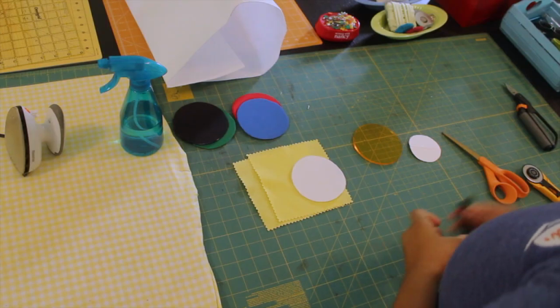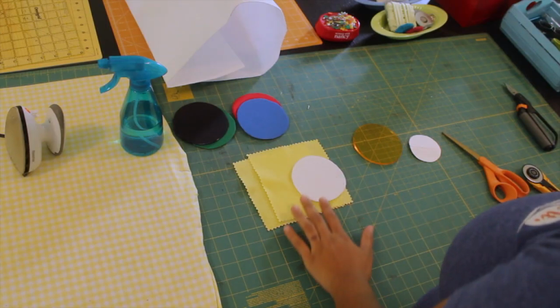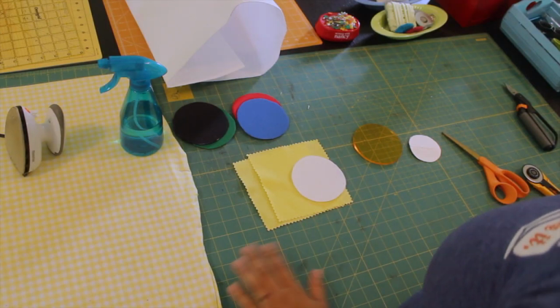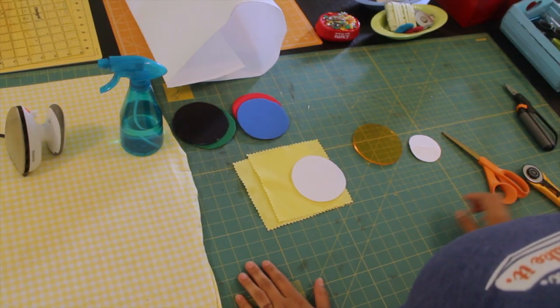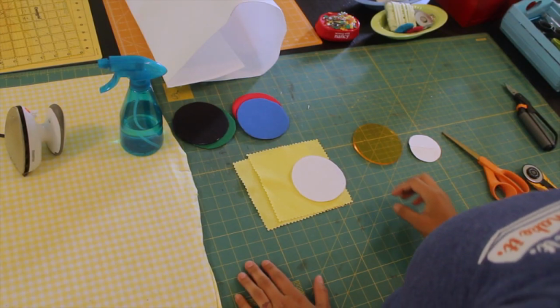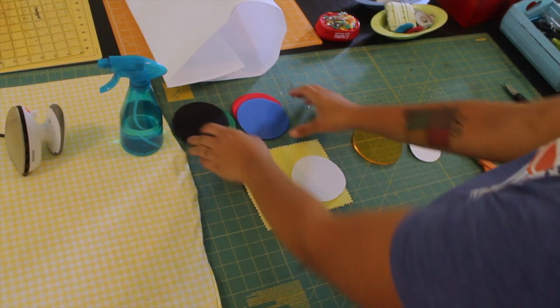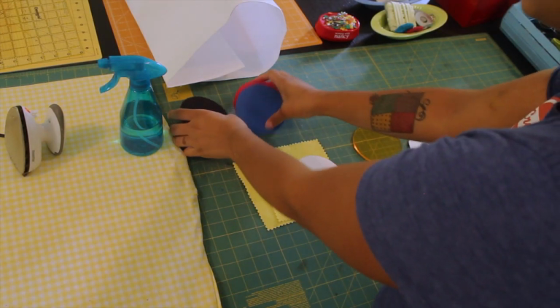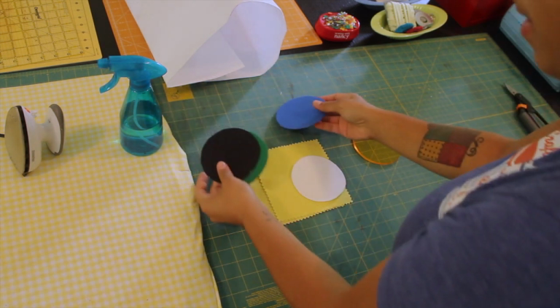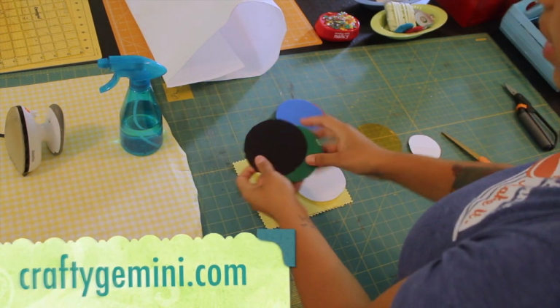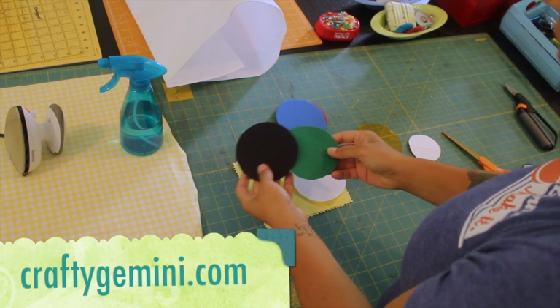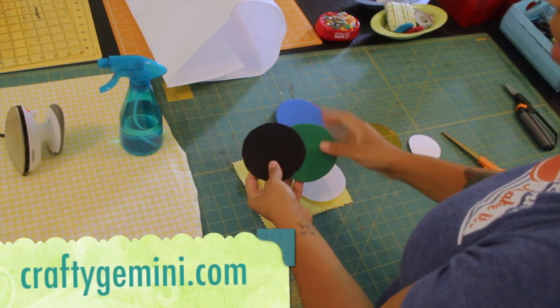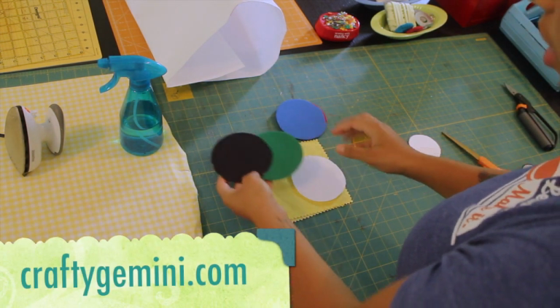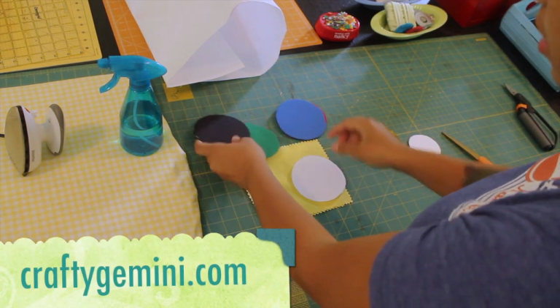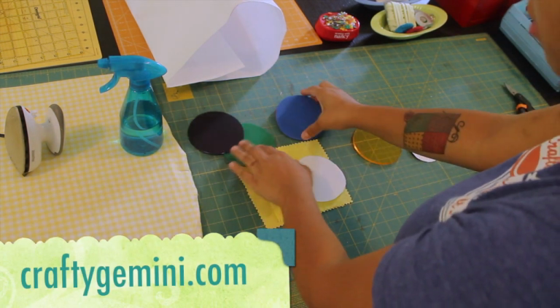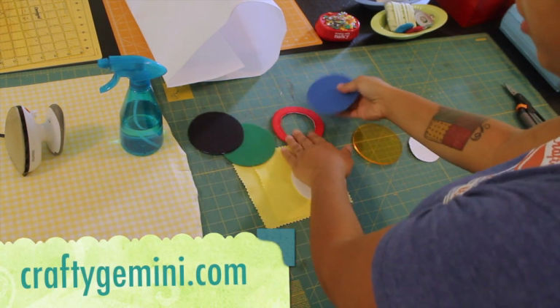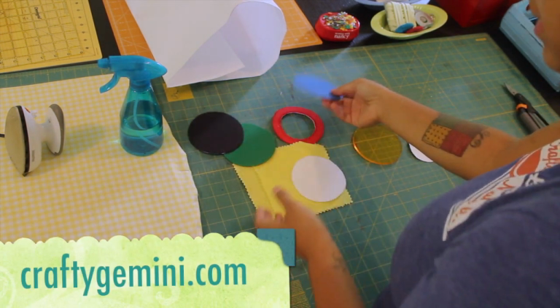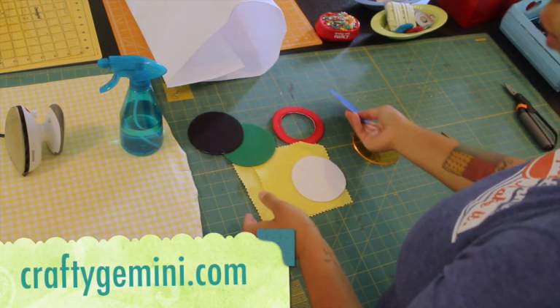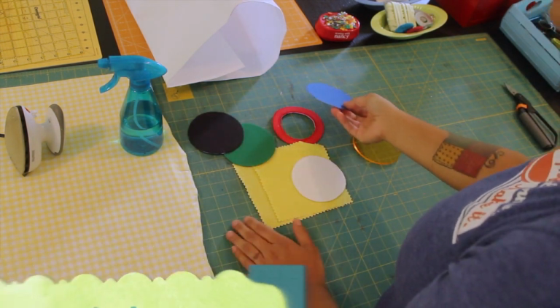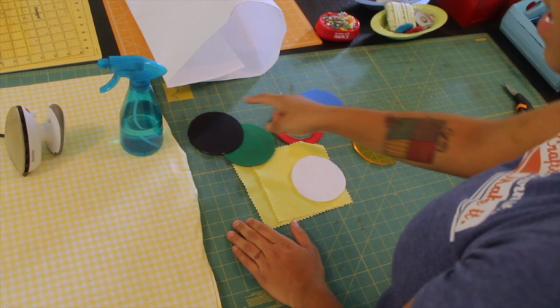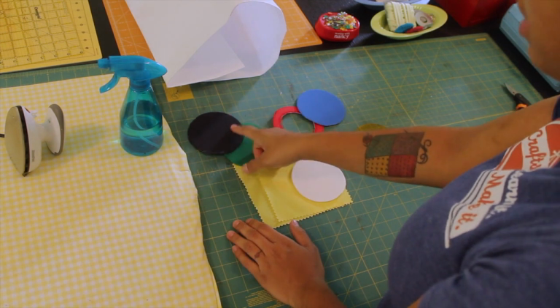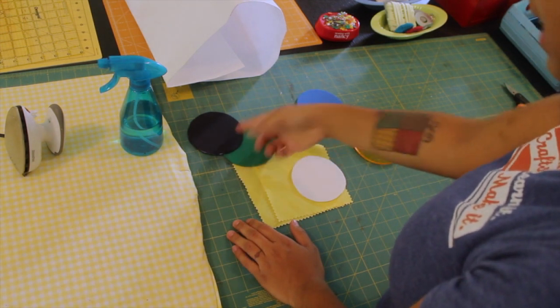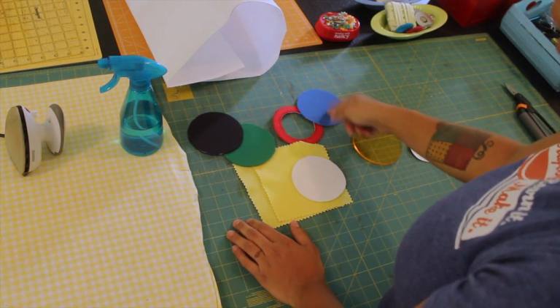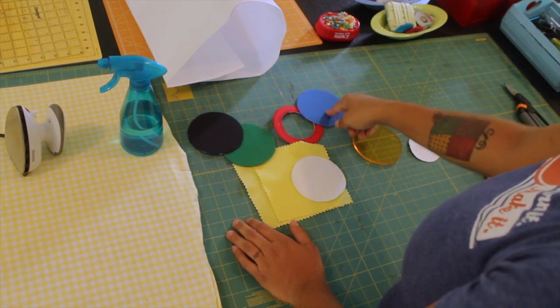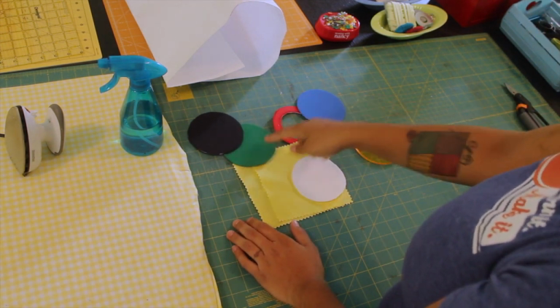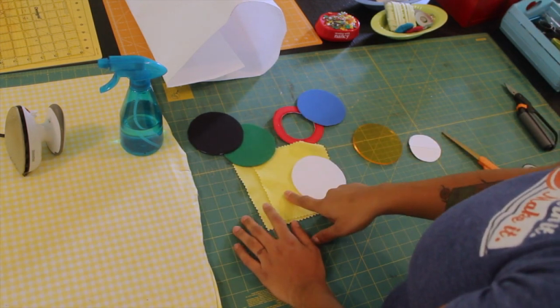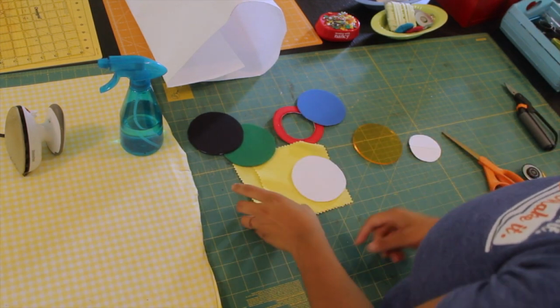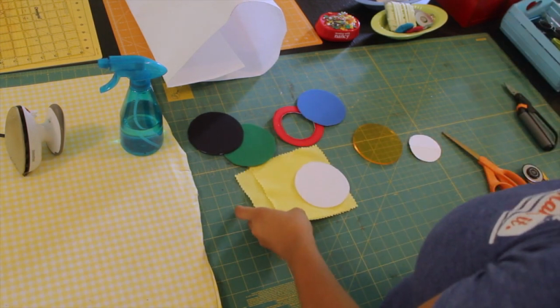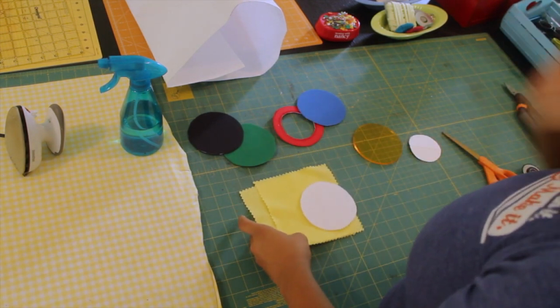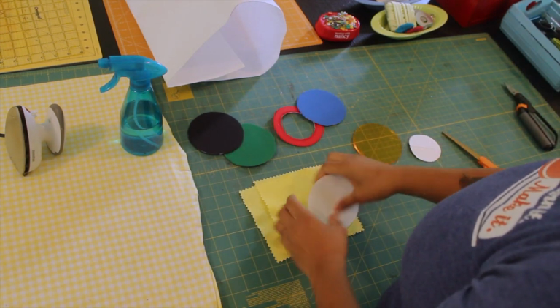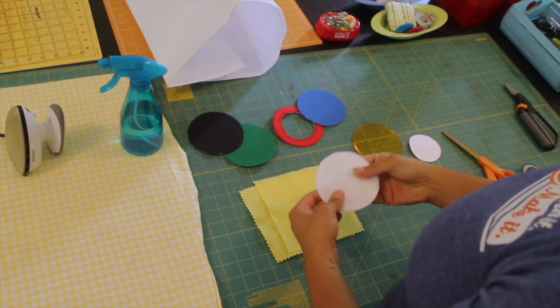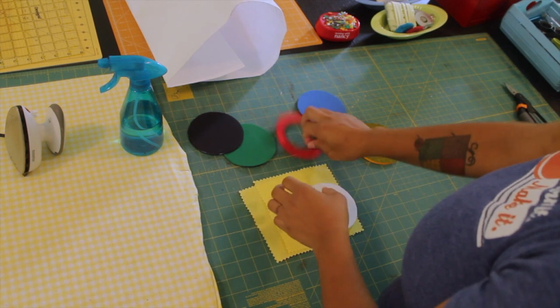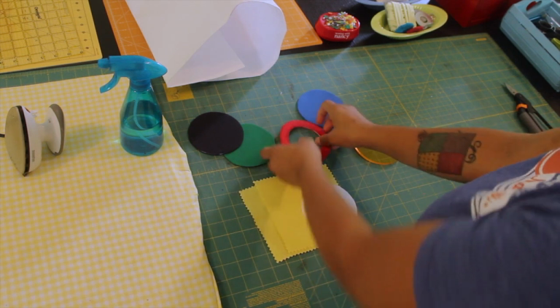This project is really quite simple. What you're going to need is some scrap fabrics of solid colors — all the colors that the Olympic rings have. That's going to be black, red, blue, green, and yellow.